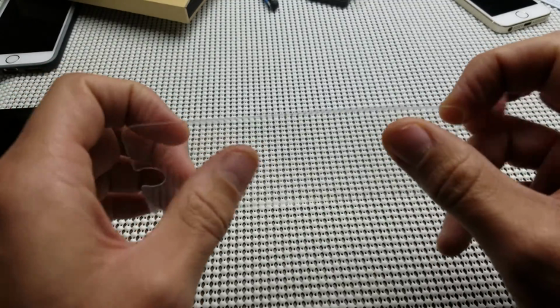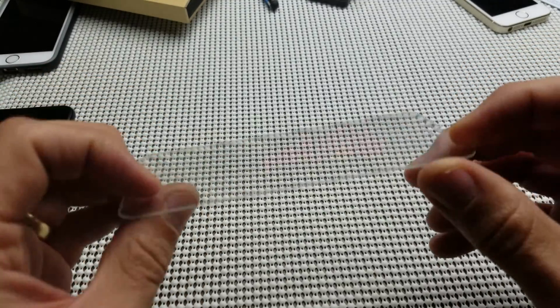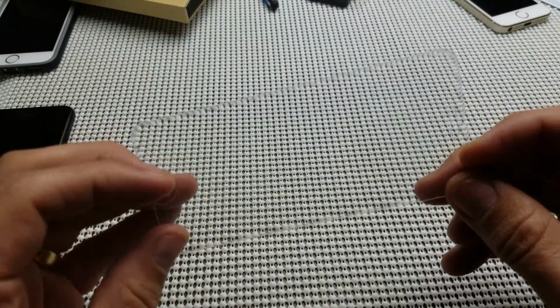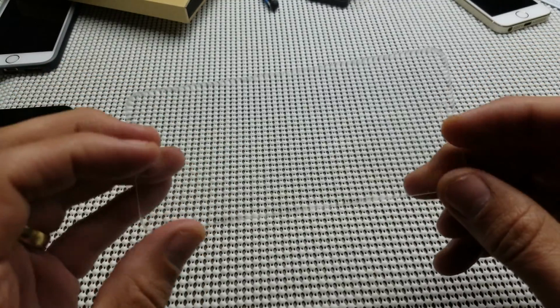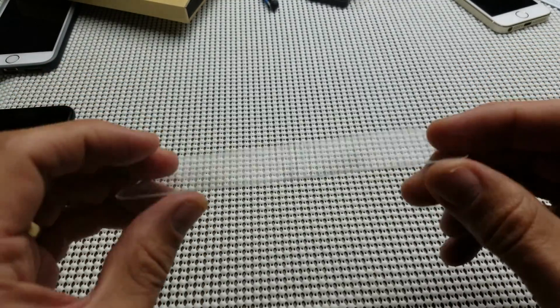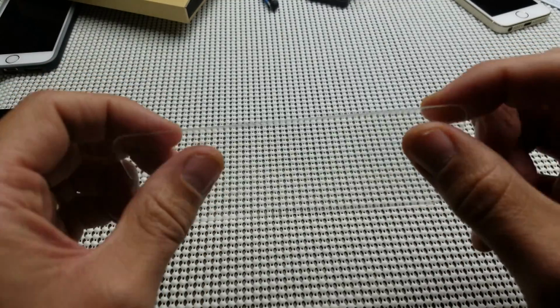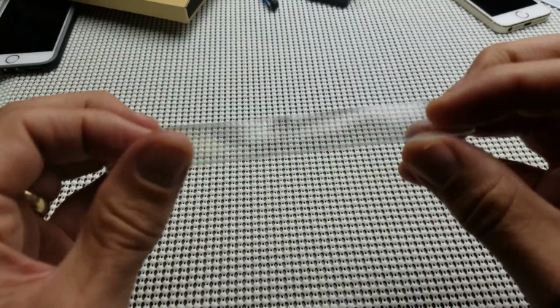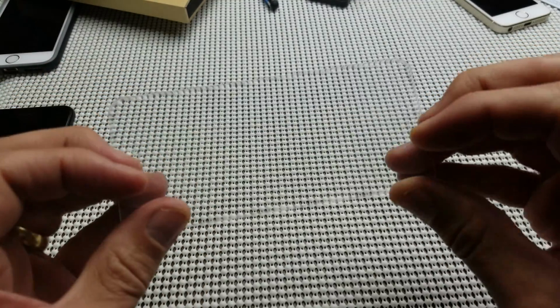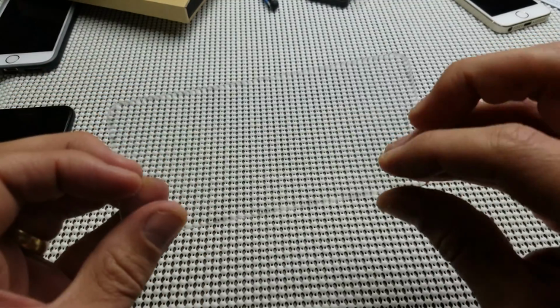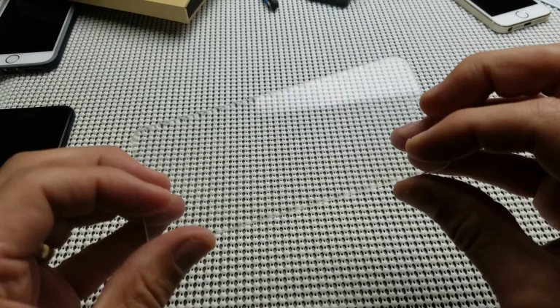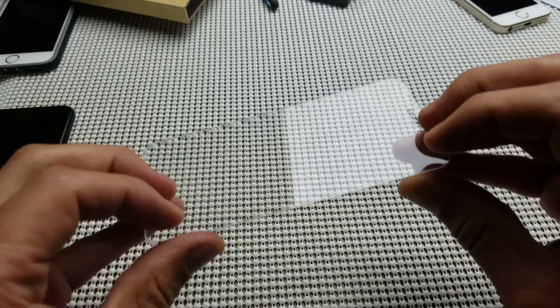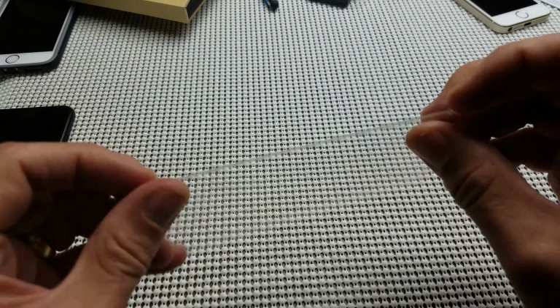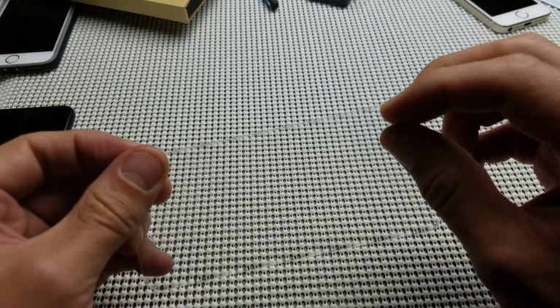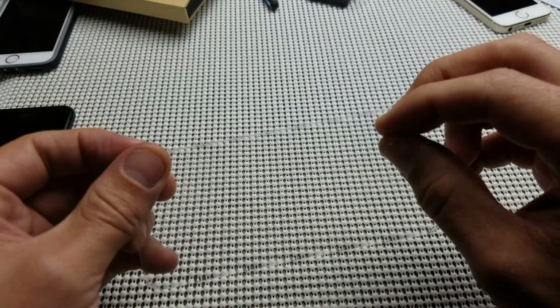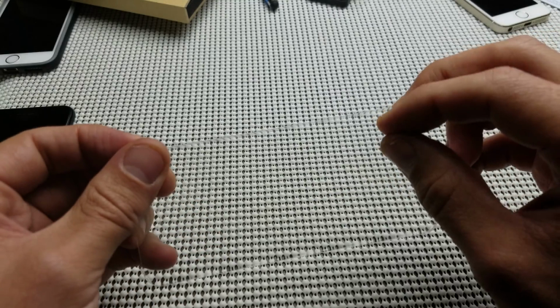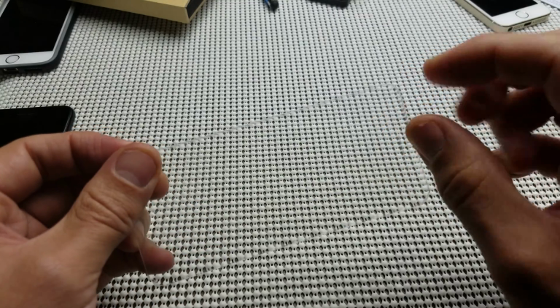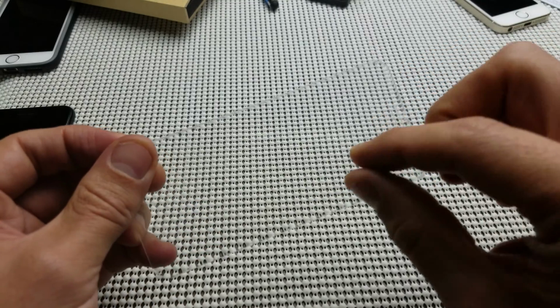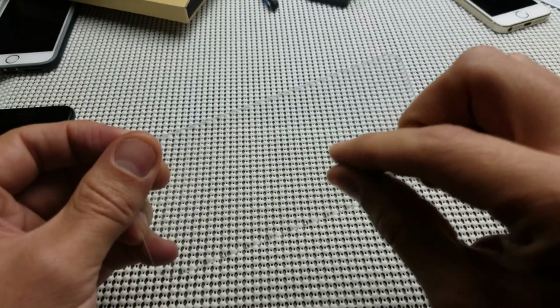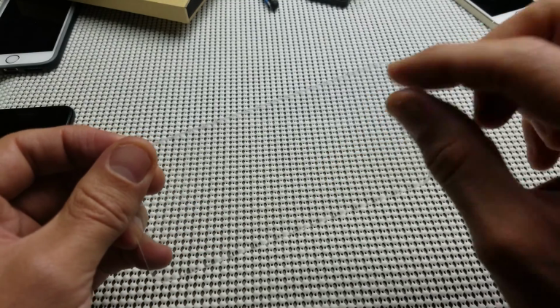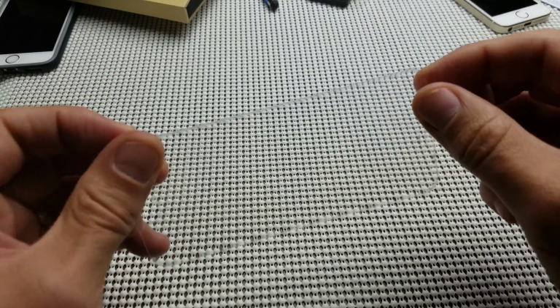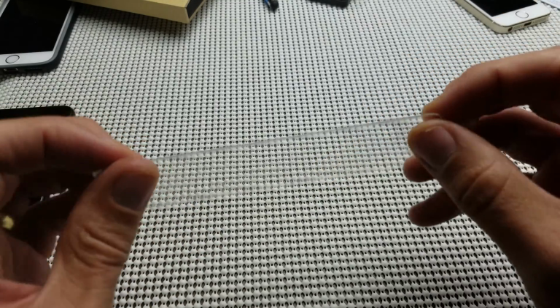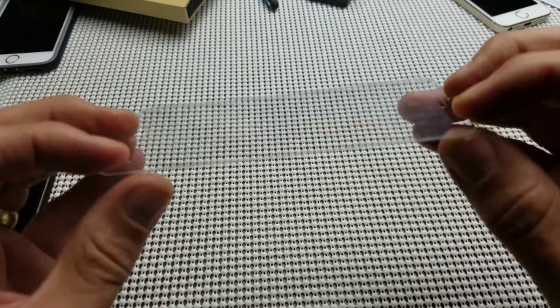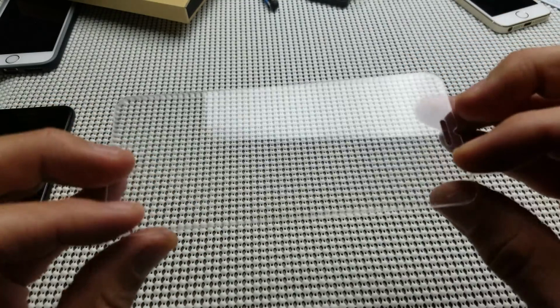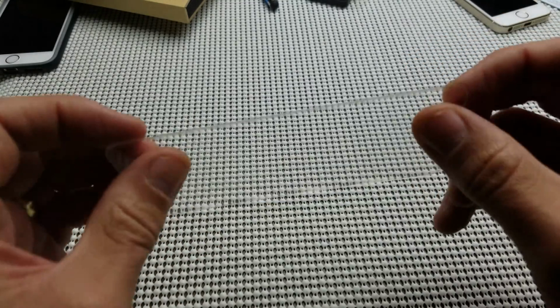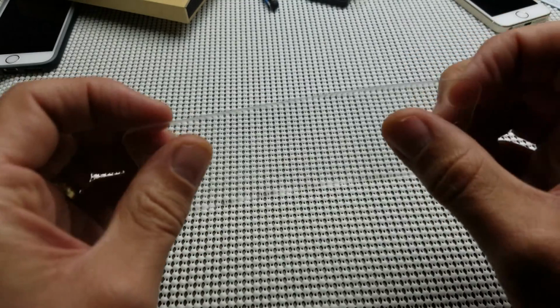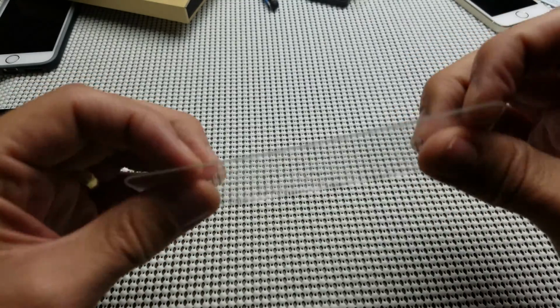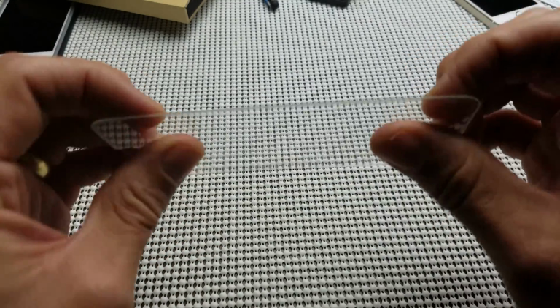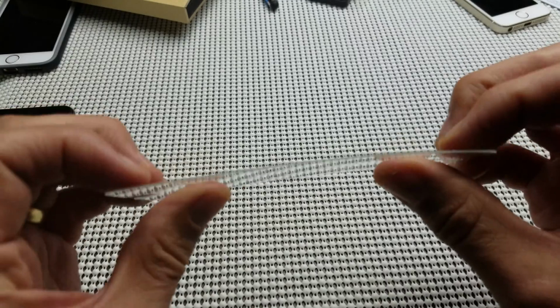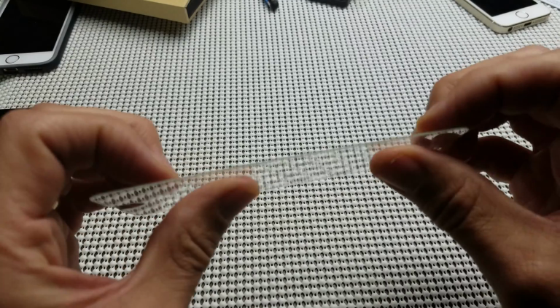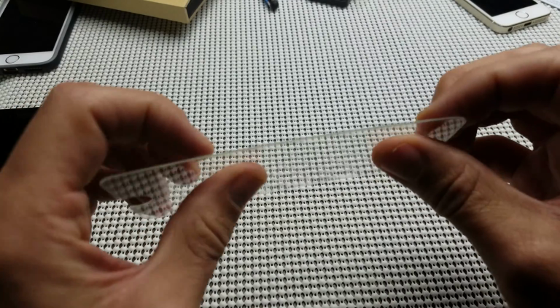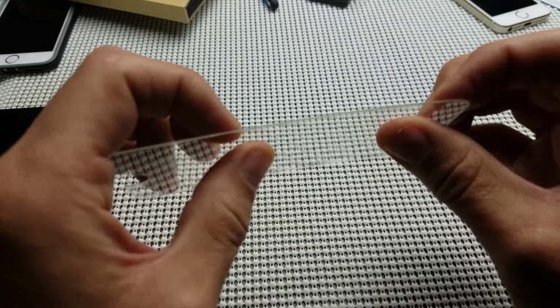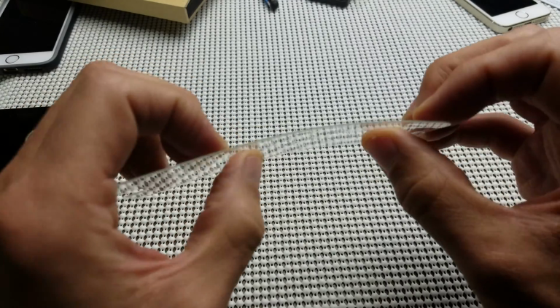I already tried to use this one on my phone, and there was a speck of dust on there, so I had a bubble — actually two little bubbles in there — so I'm not going to be able to use this one. So let's go ahead and crack this. Let's see what happens.